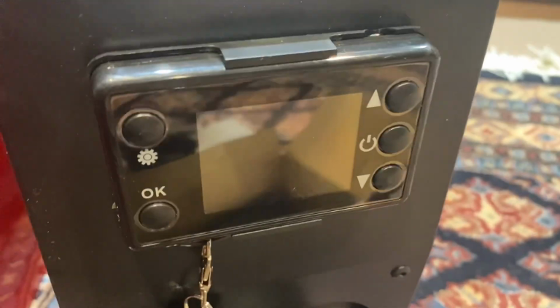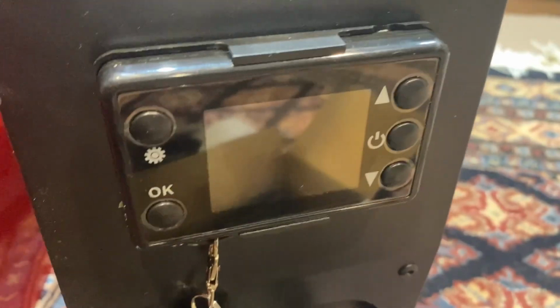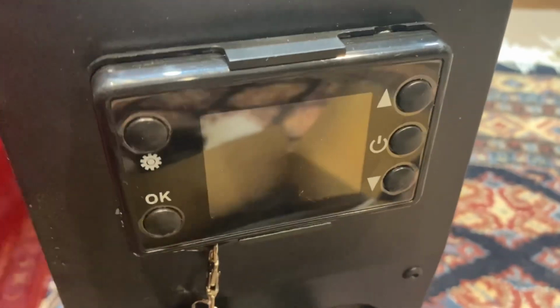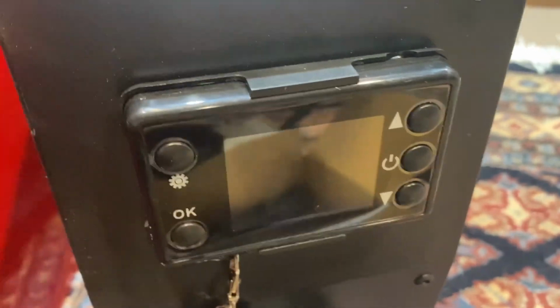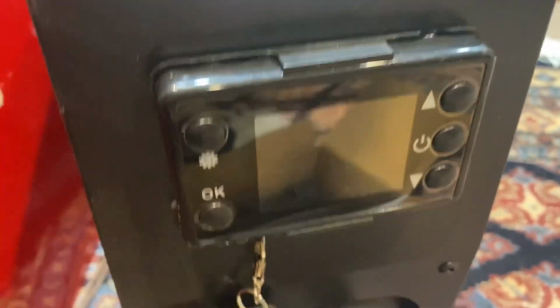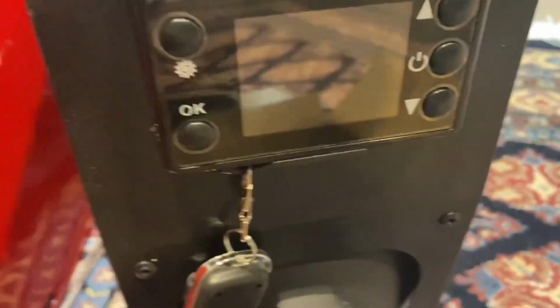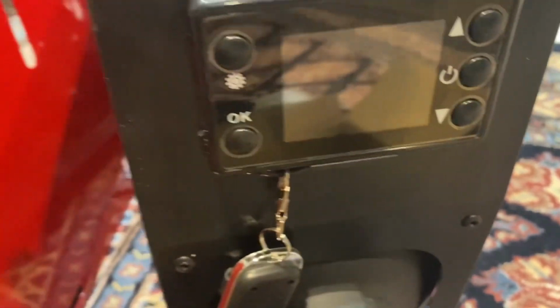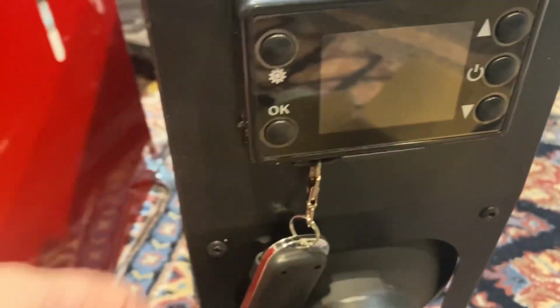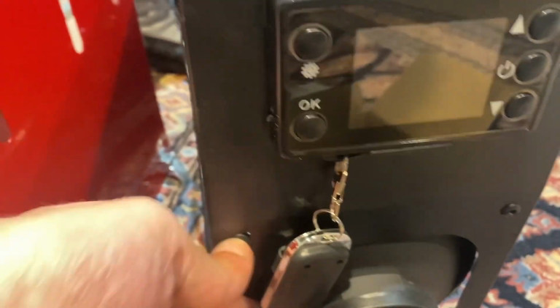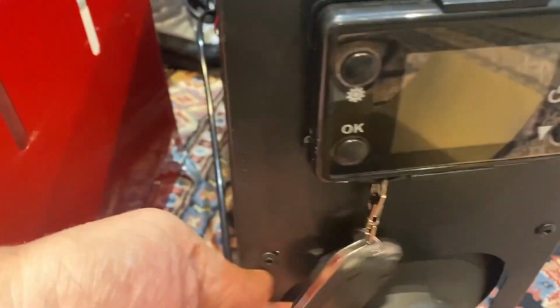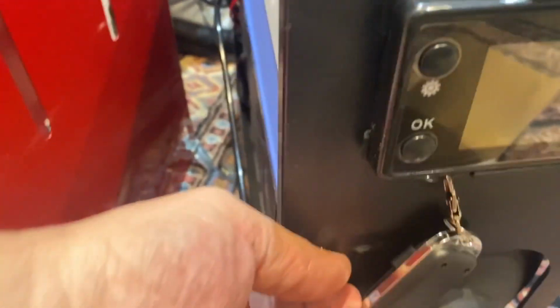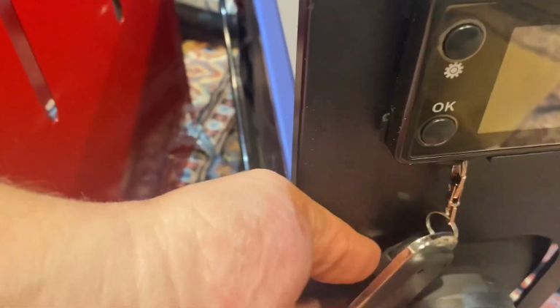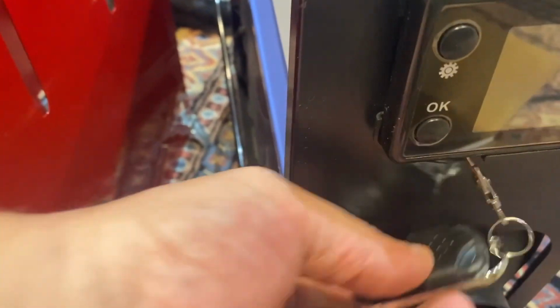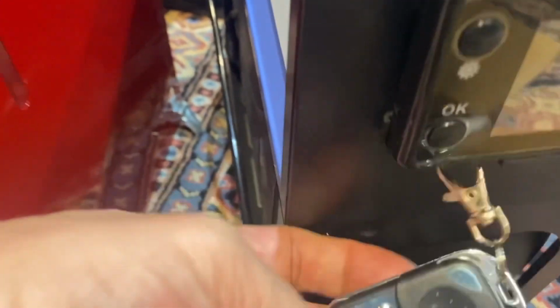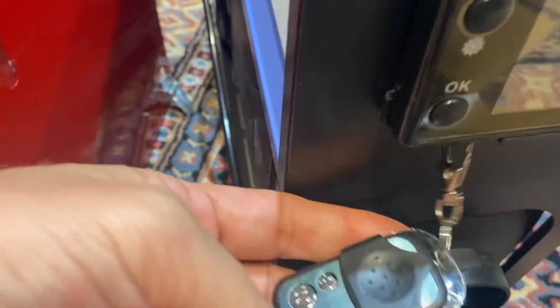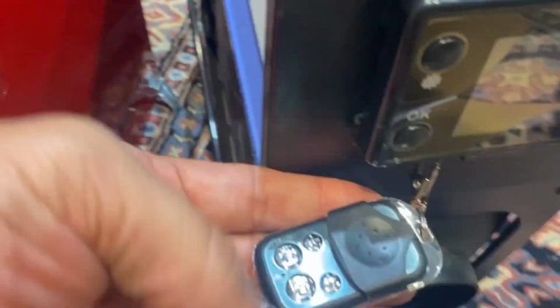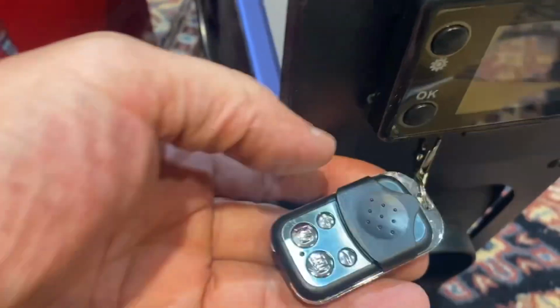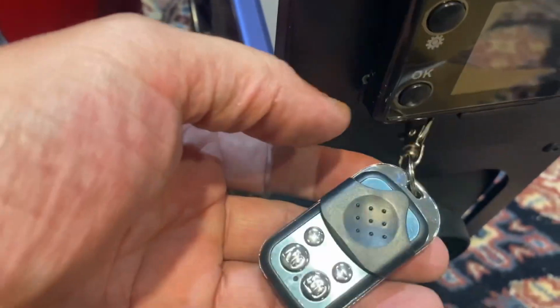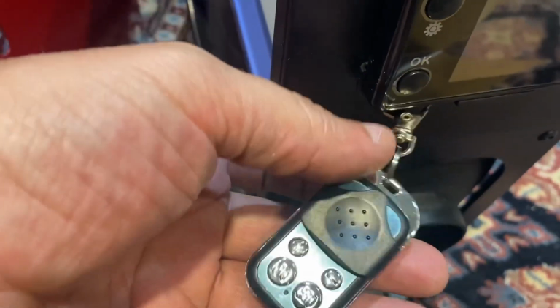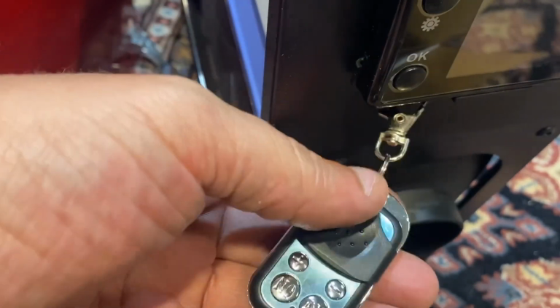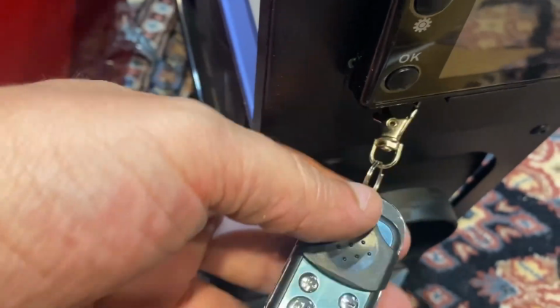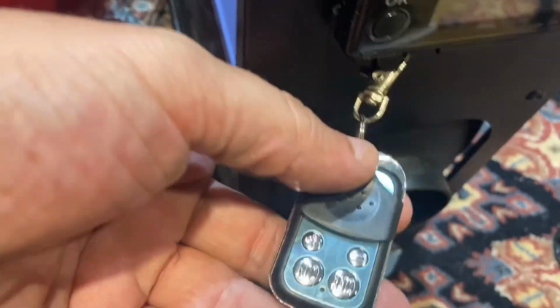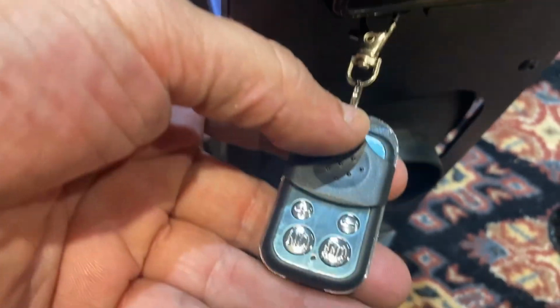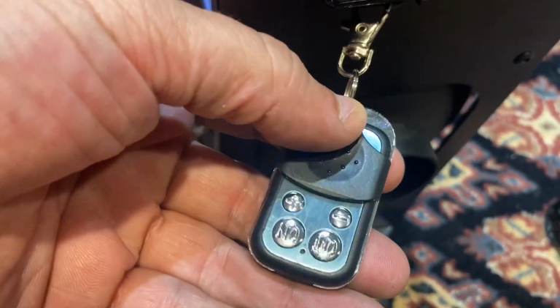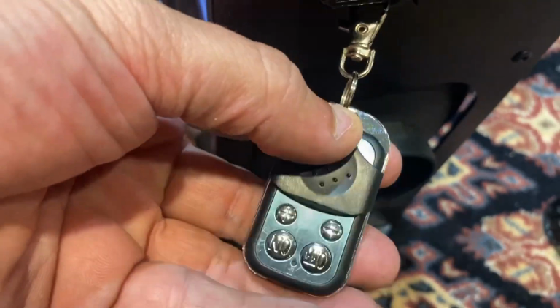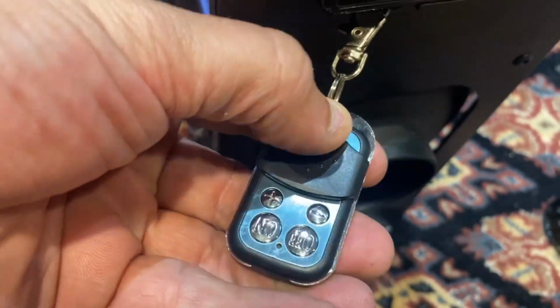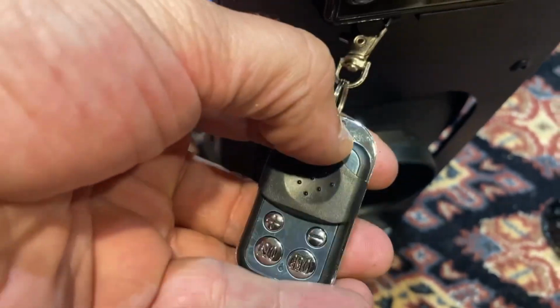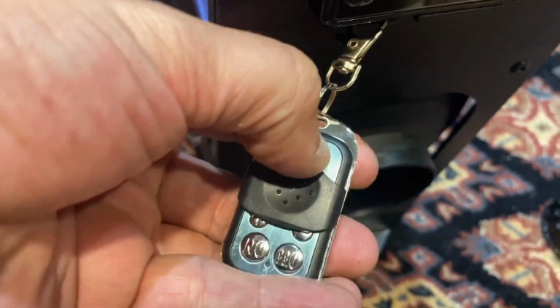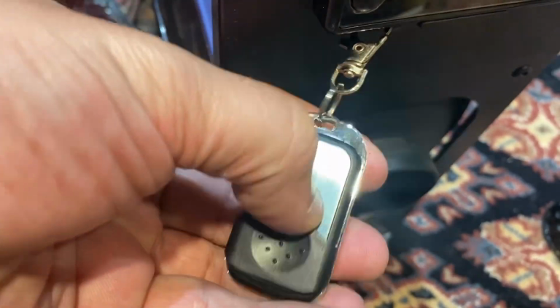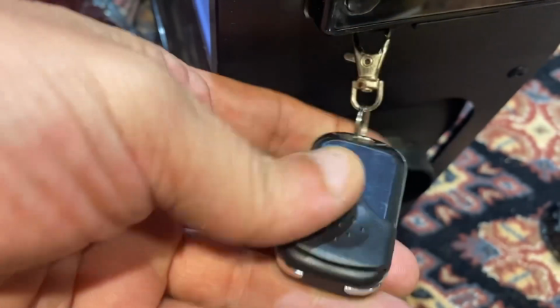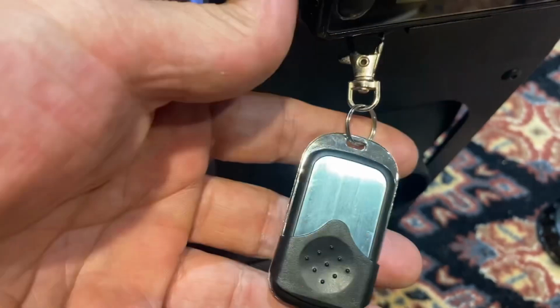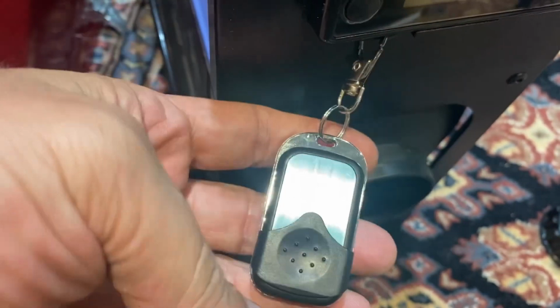Another cool thing is there is a remote to operate it, which is cool. It's got this little slide on it.